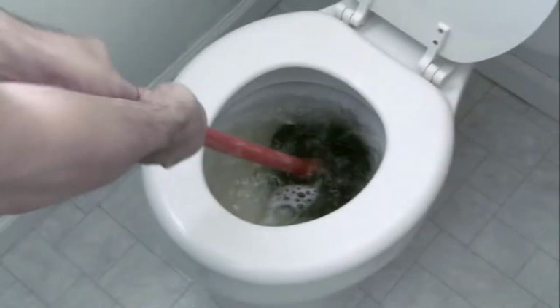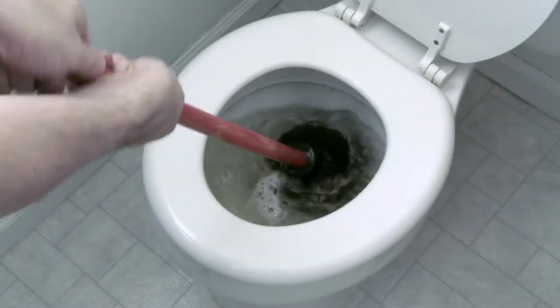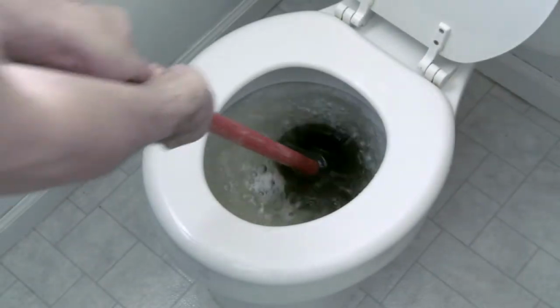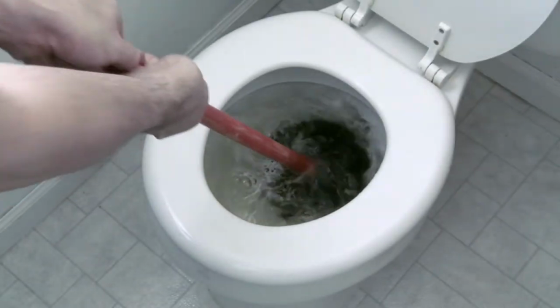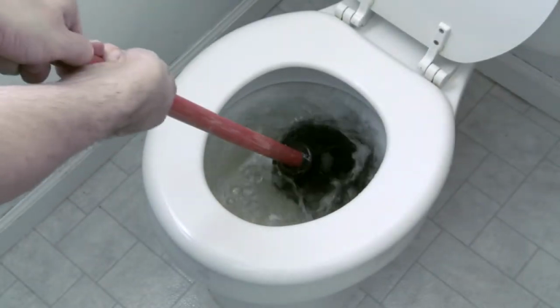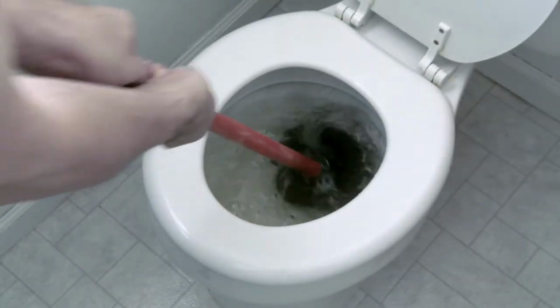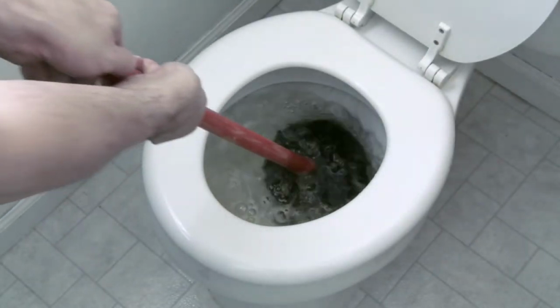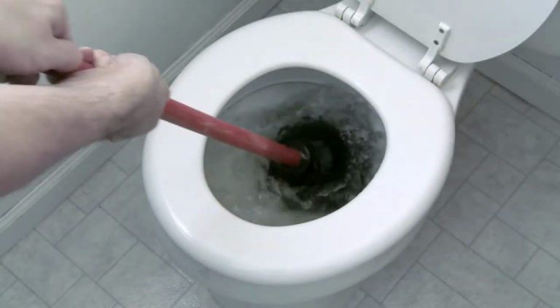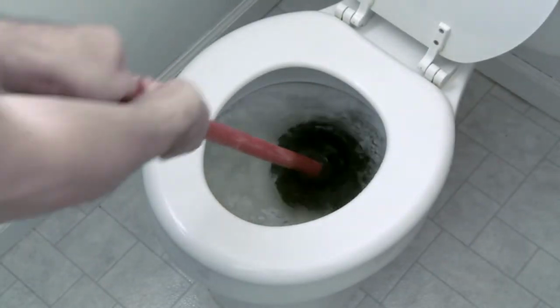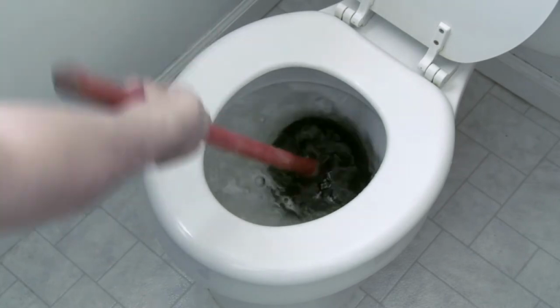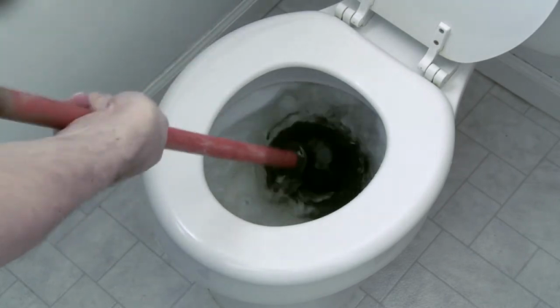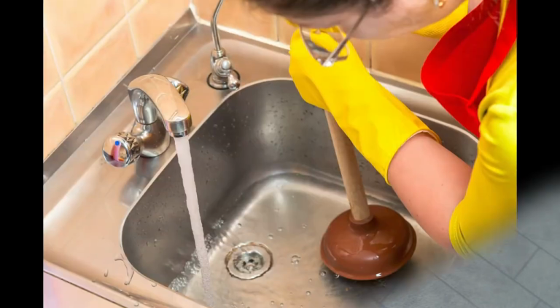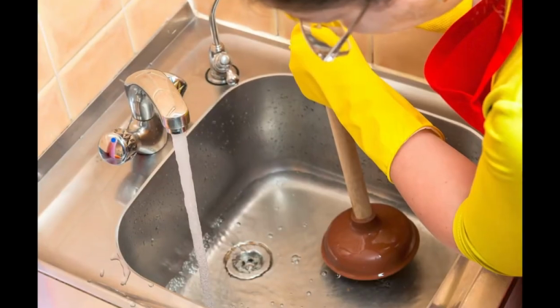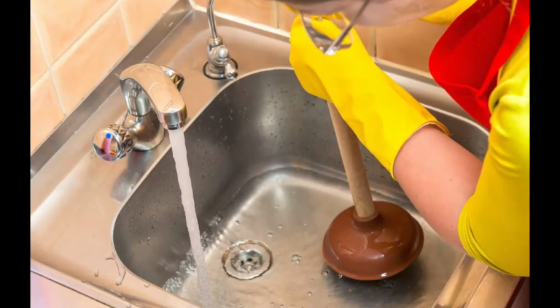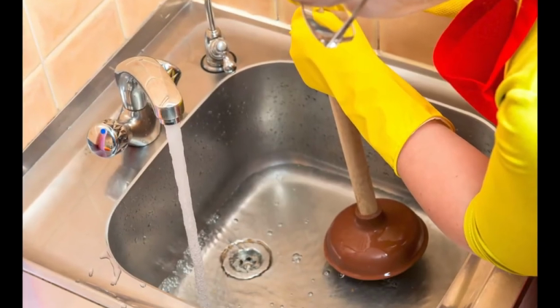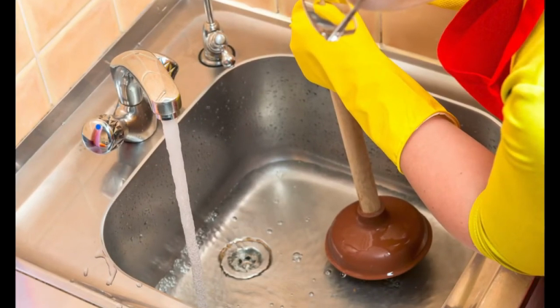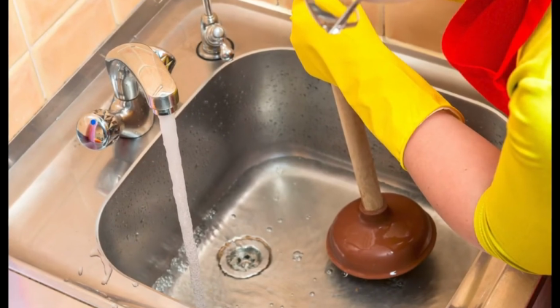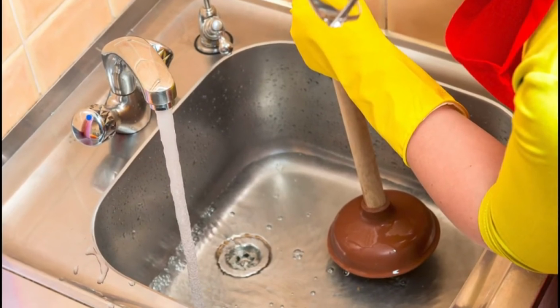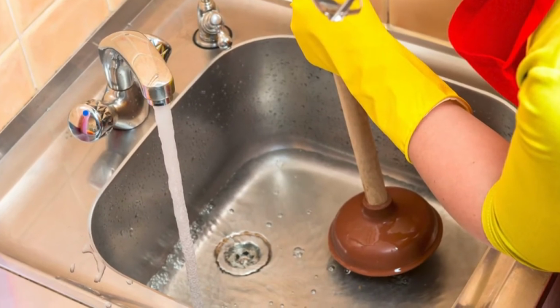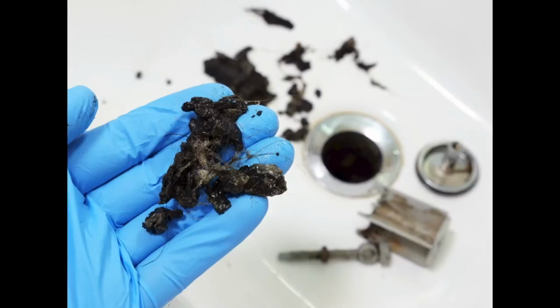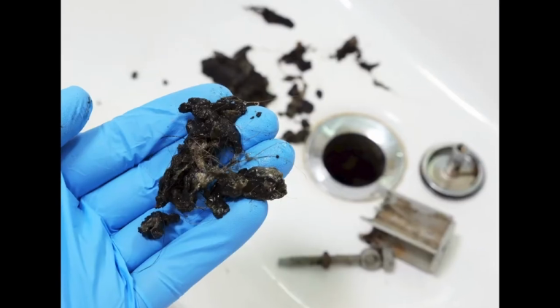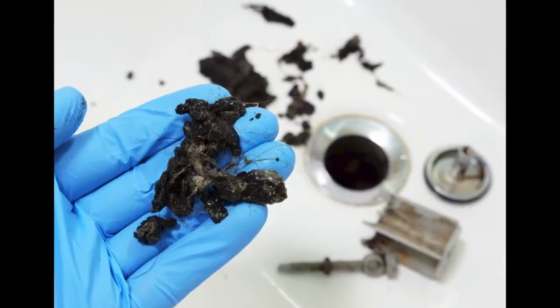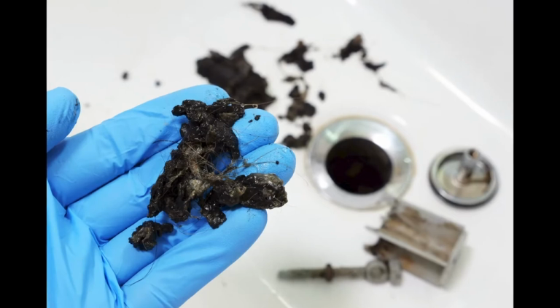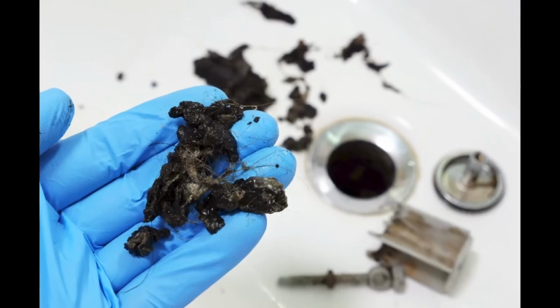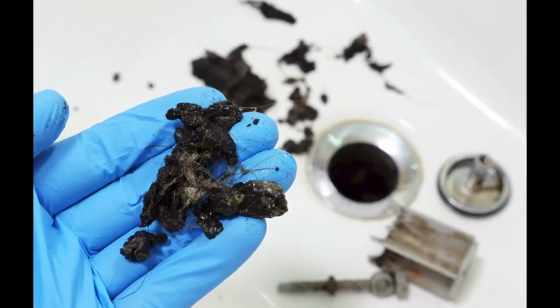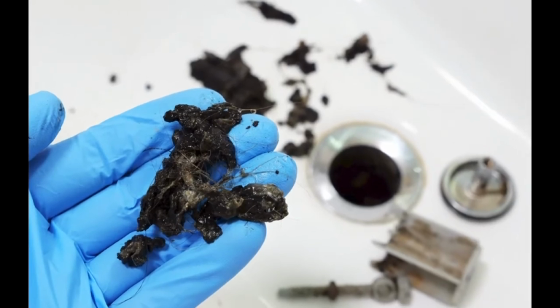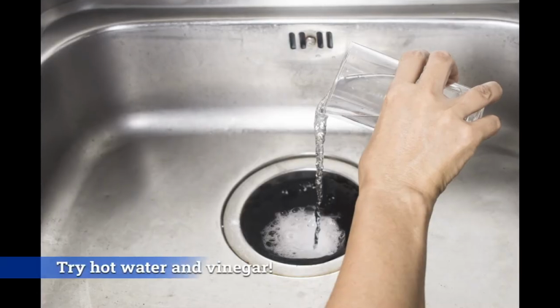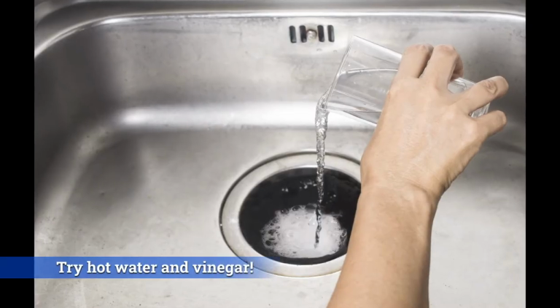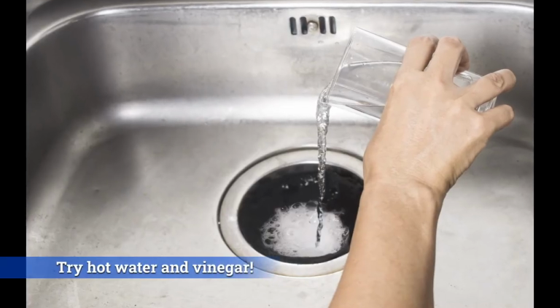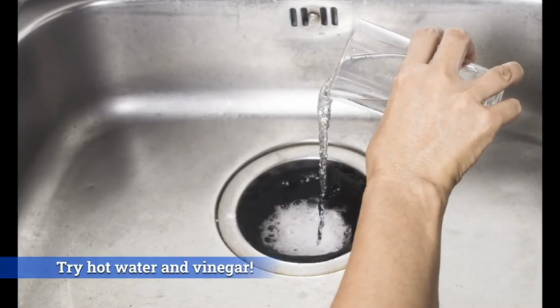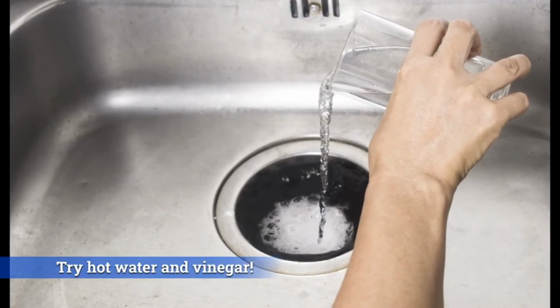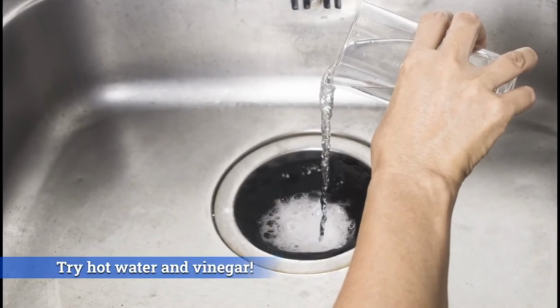Clogged drains and toilets can happen anytime and anywhere, even in a new home. Luckily, there are easy ways to get things moving again. Start by removing the item causing the blockage, or try combining hot water and vinegar for a natural fix.